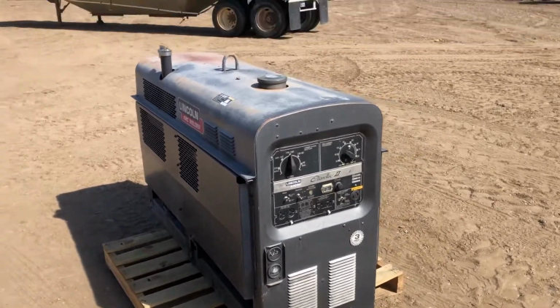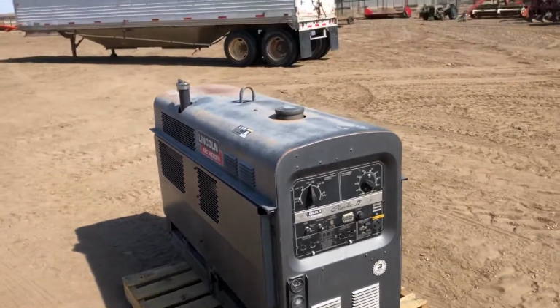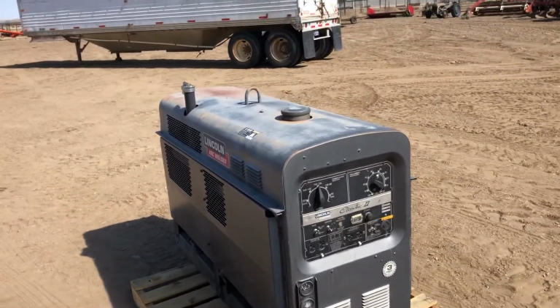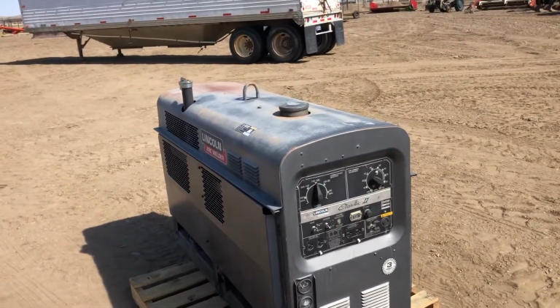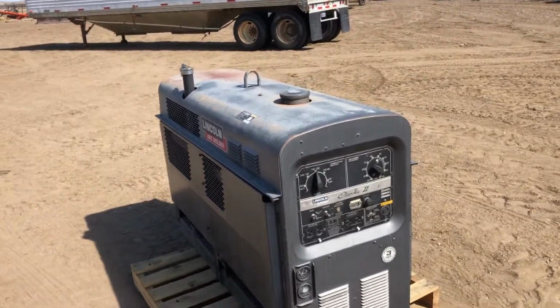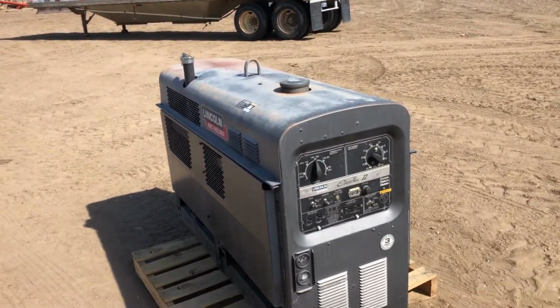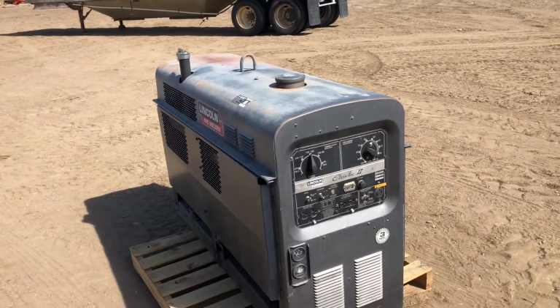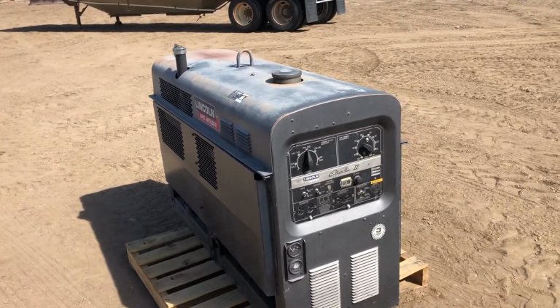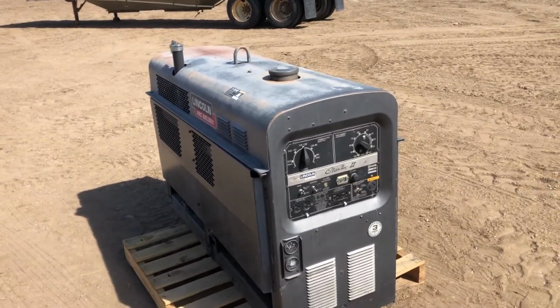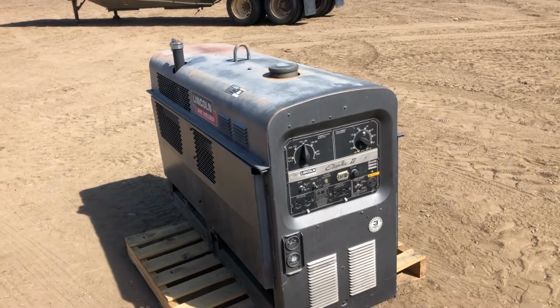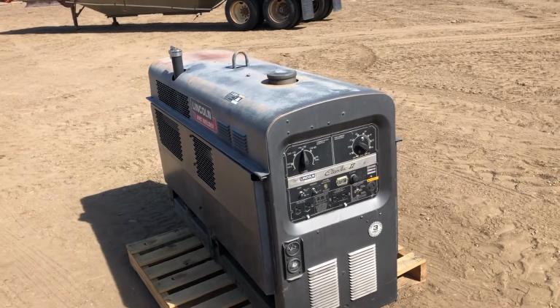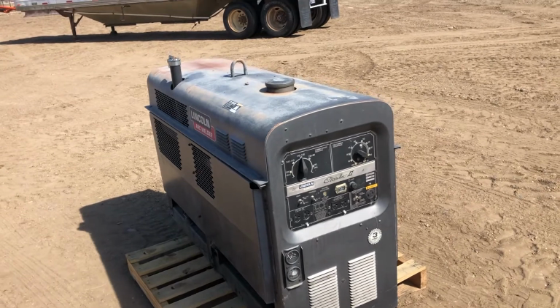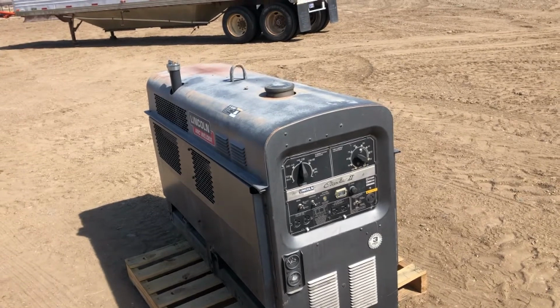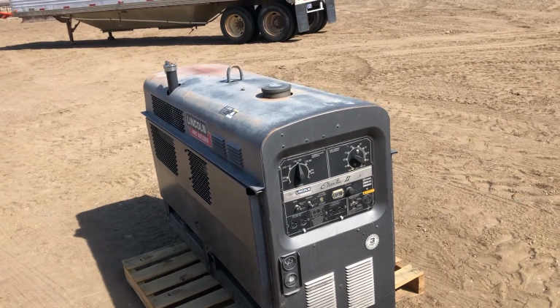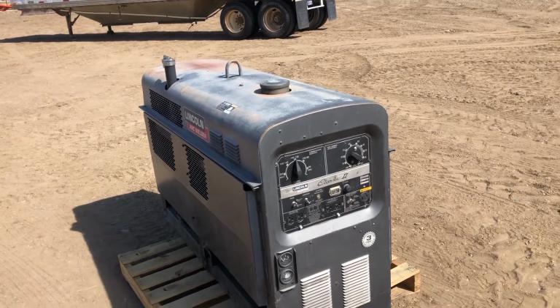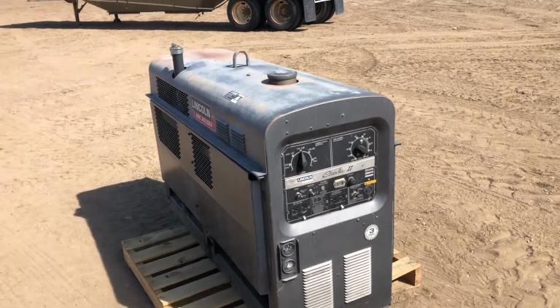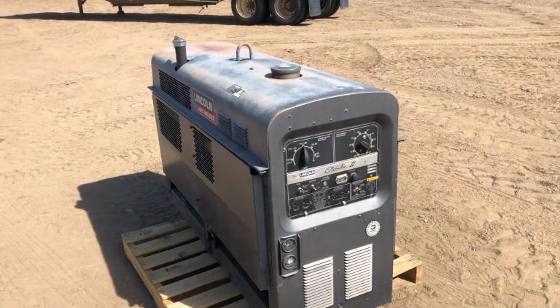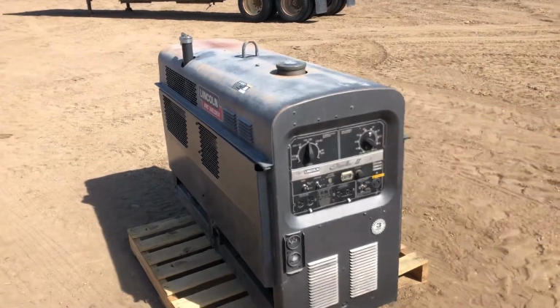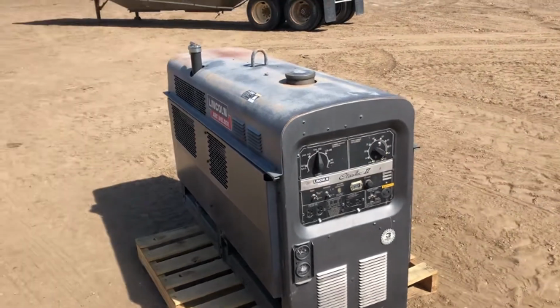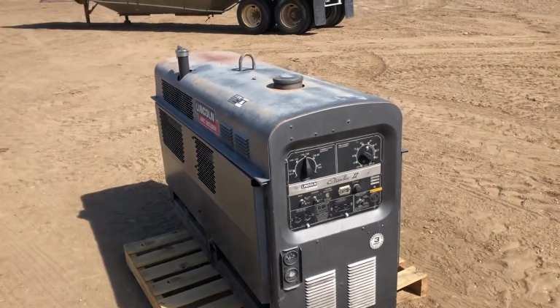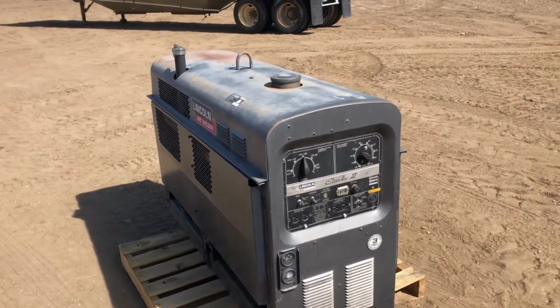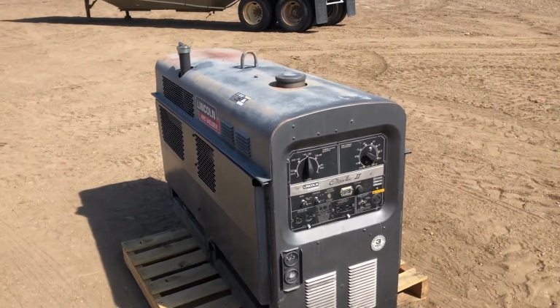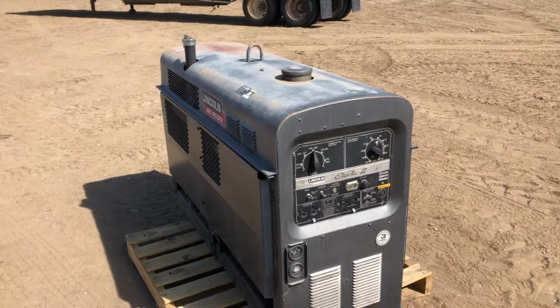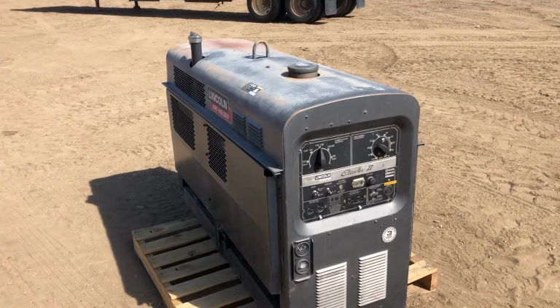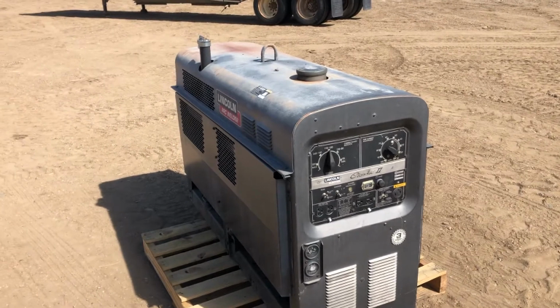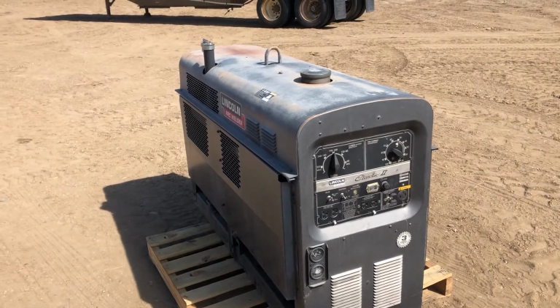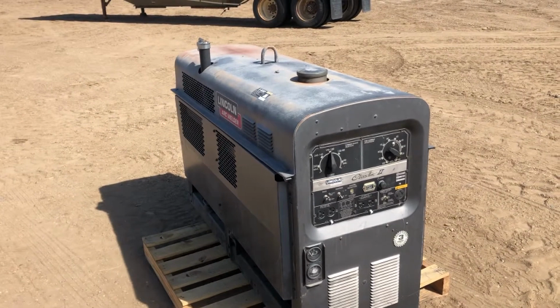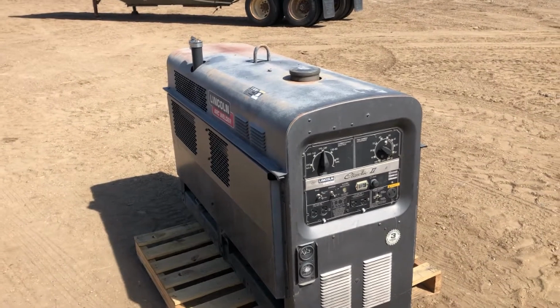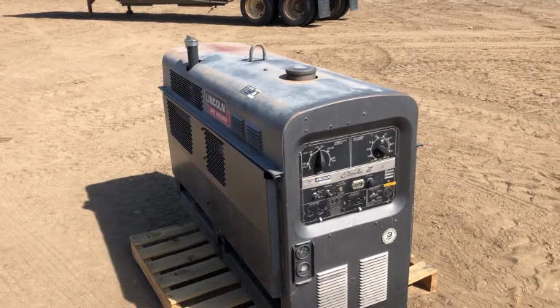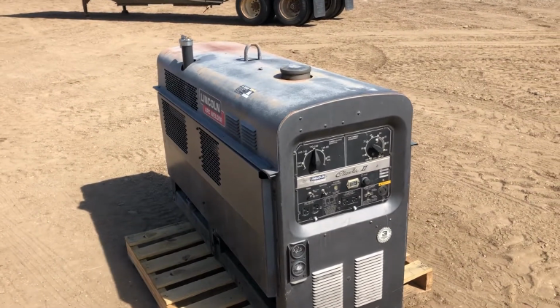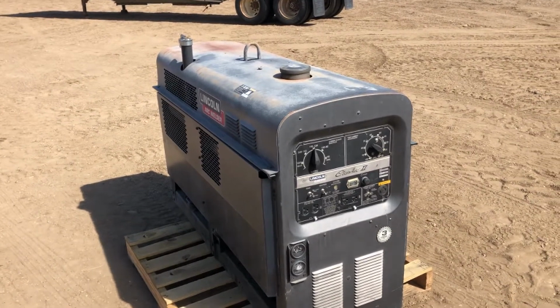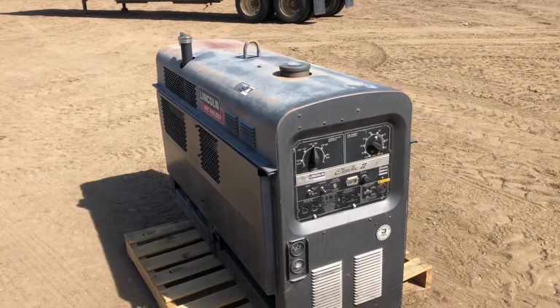Hi folks, Matt Smith with Smith Sales Company Auctioneers. Here we have a Lincoln SA 250. It's a classic two welder. This welder is diesel powered — it has an air-cooled Deutz Diesel.